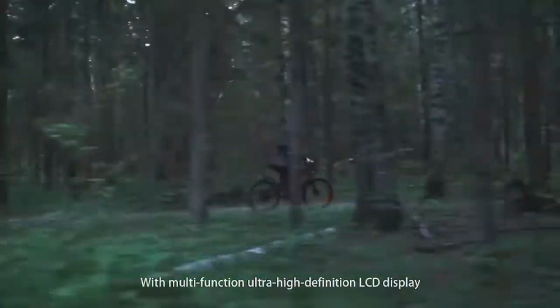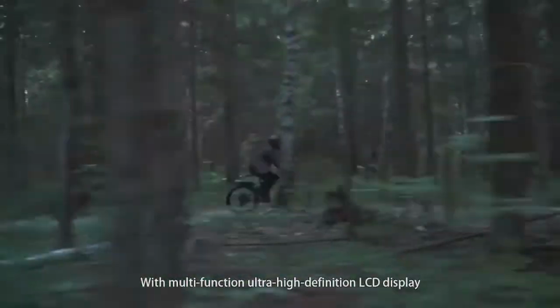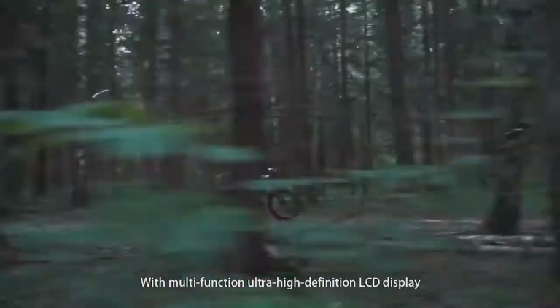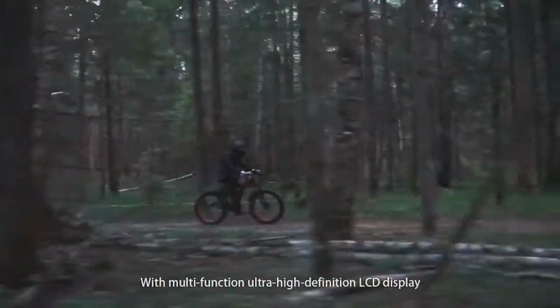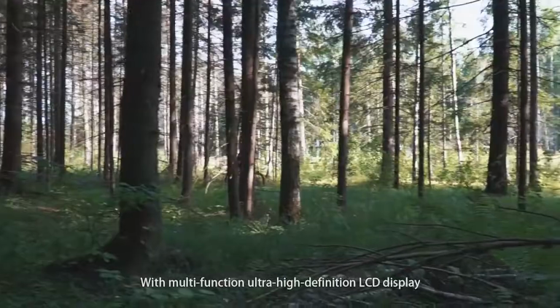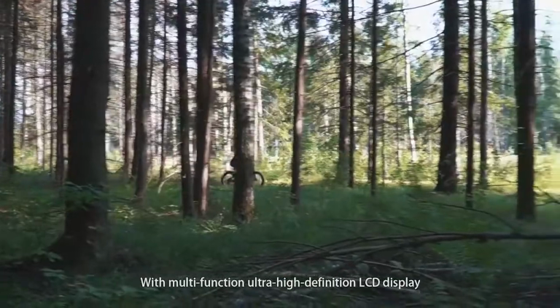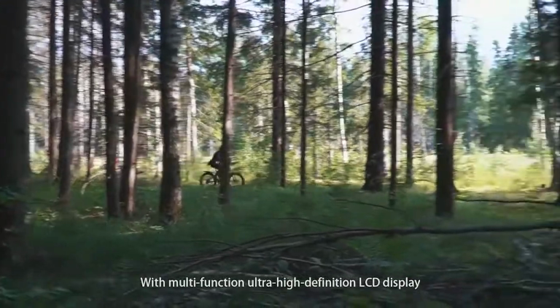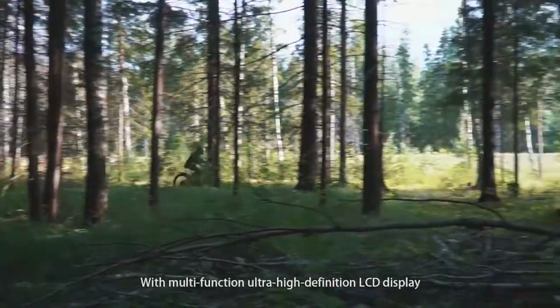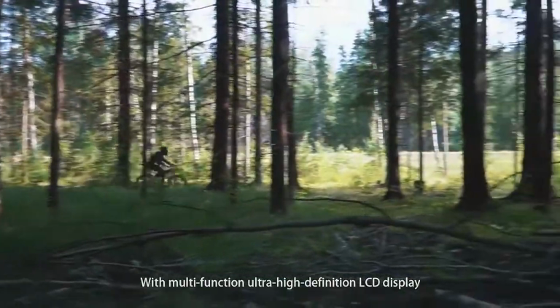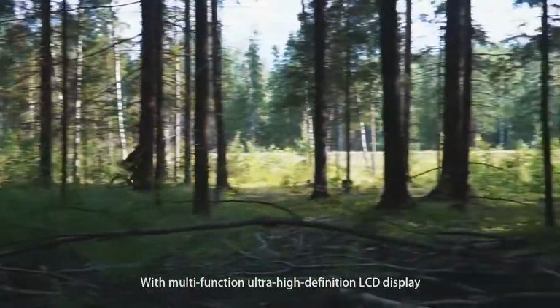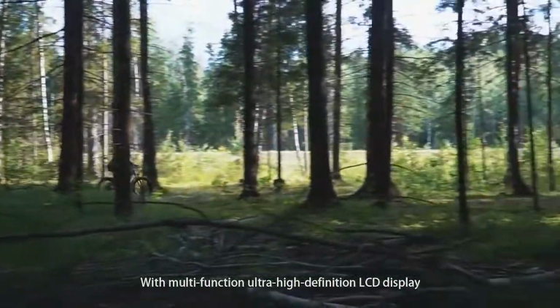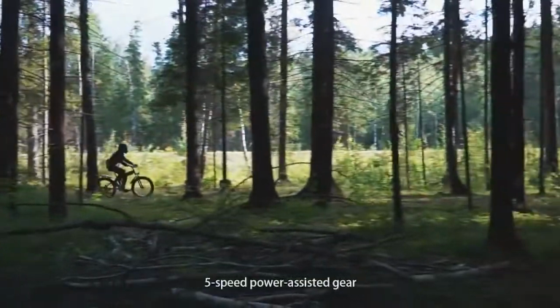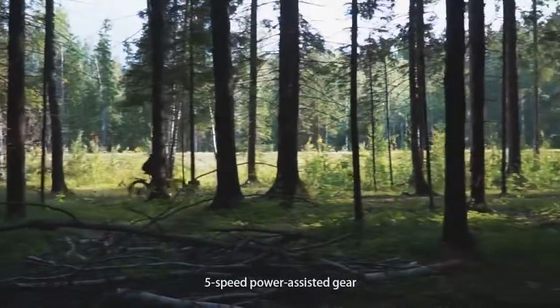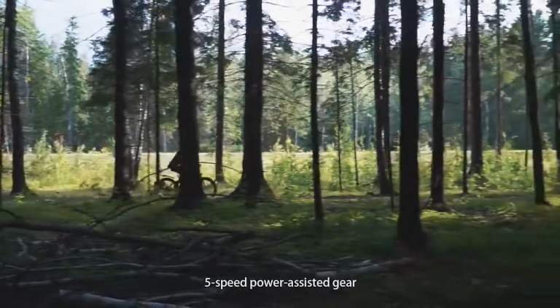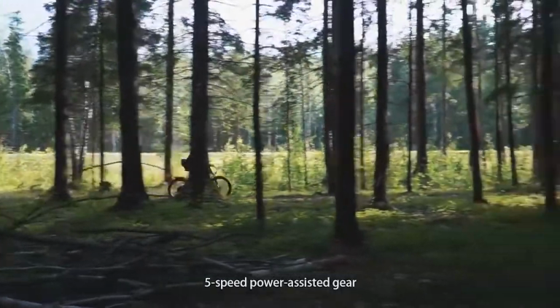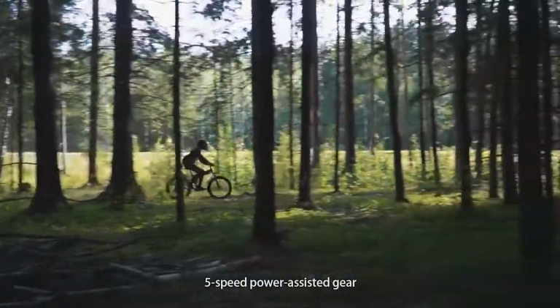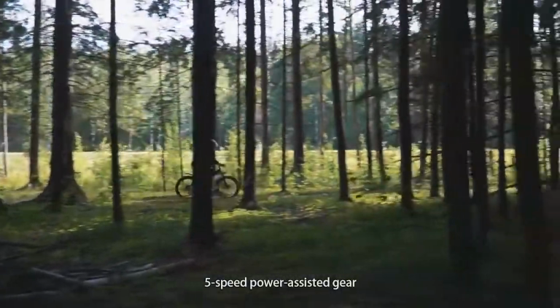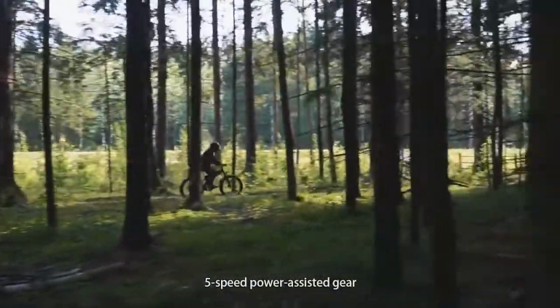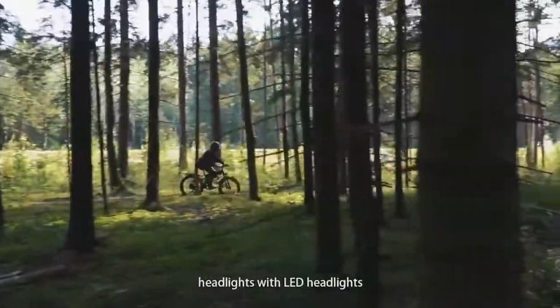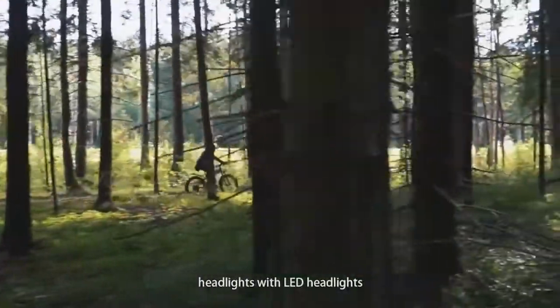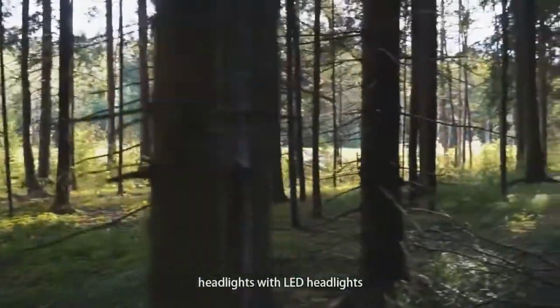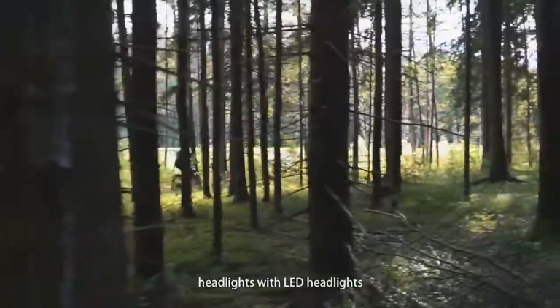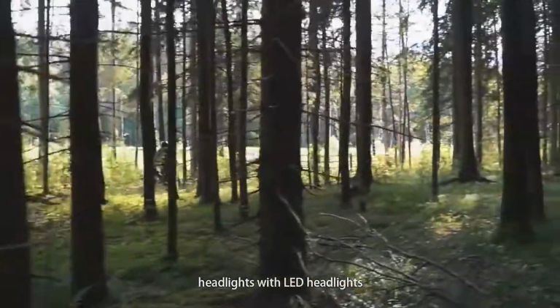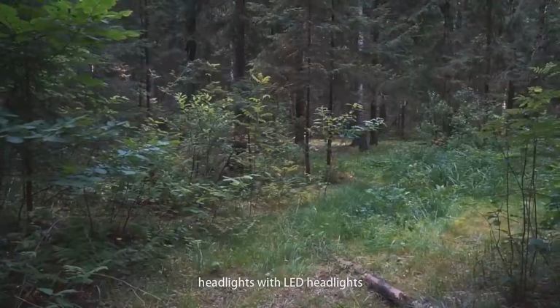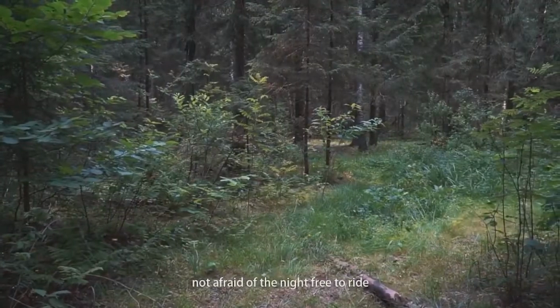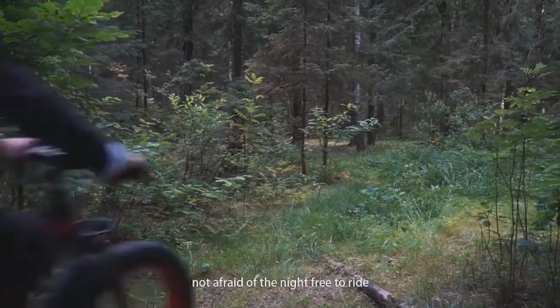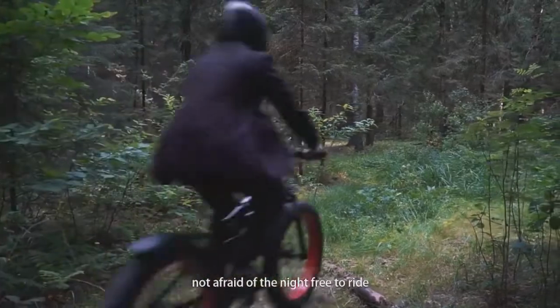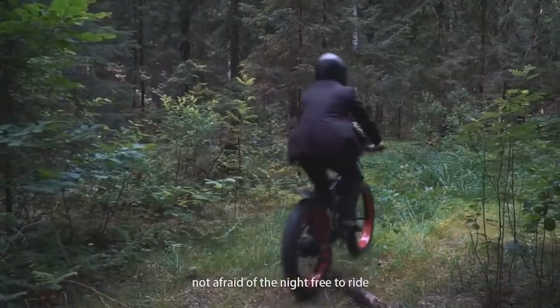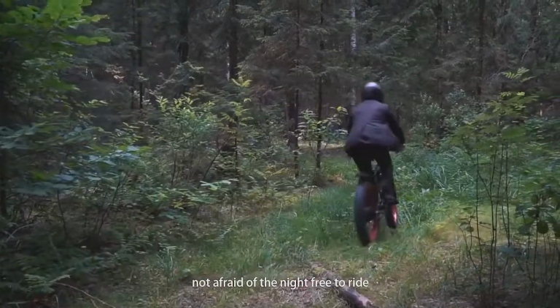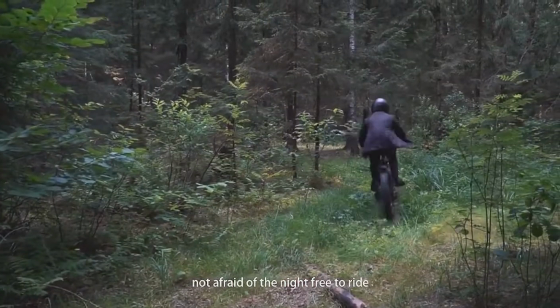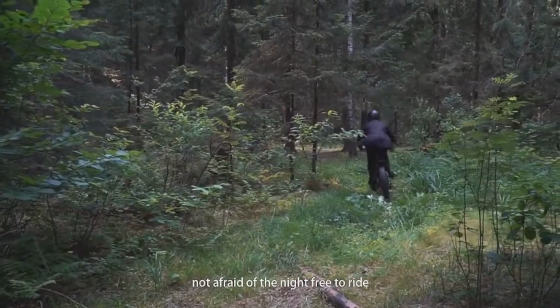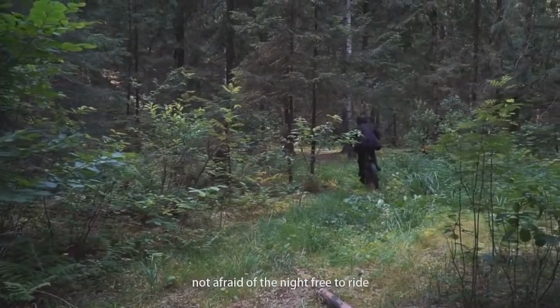With a multi-function ultra-high definition LCD display, 5-speed power-assisted gear, and LED headlights — not afraid of the night, free to ride.